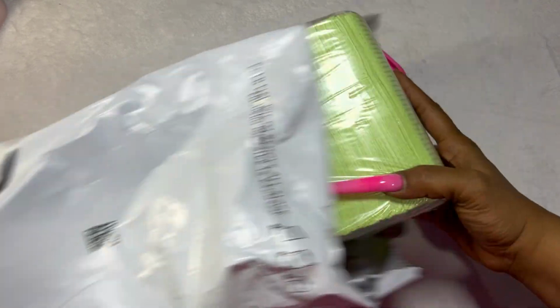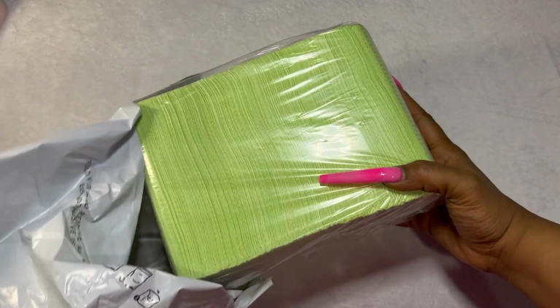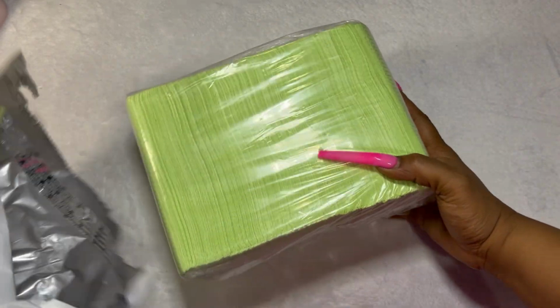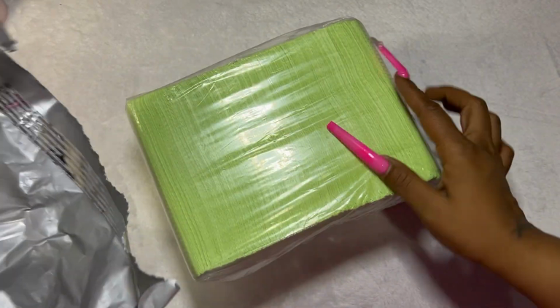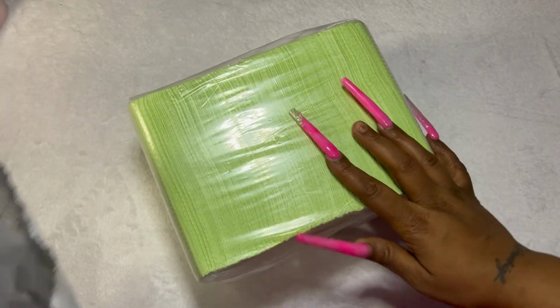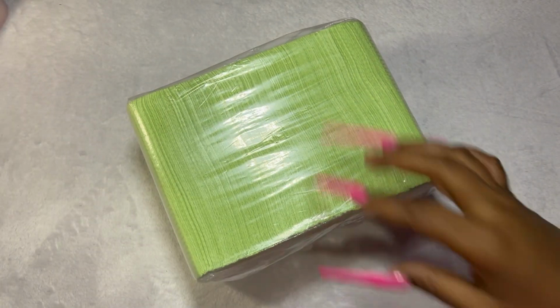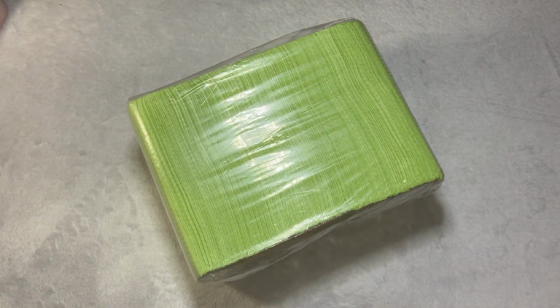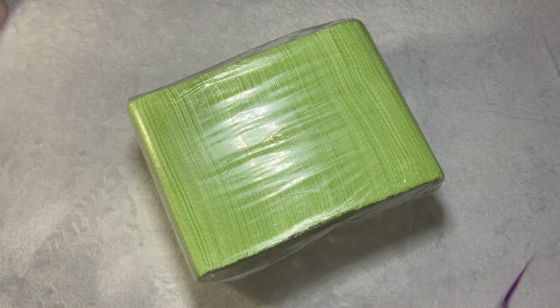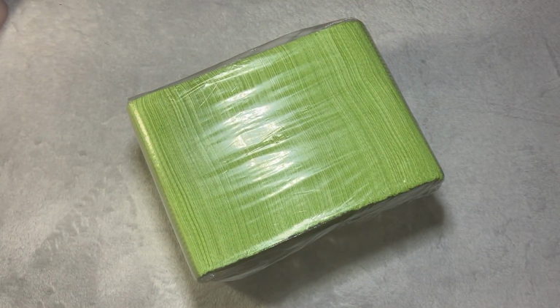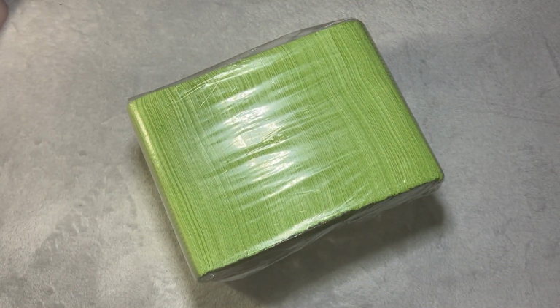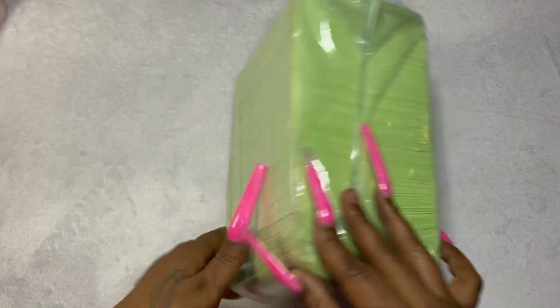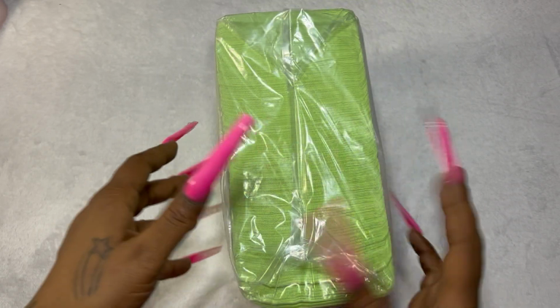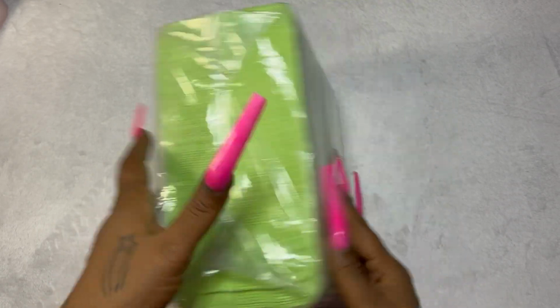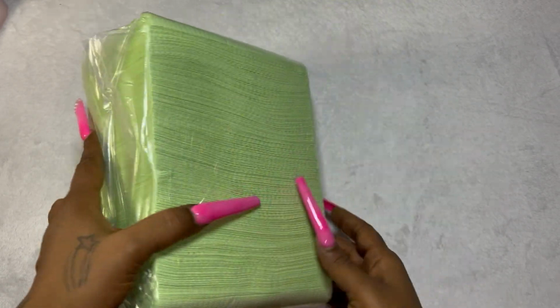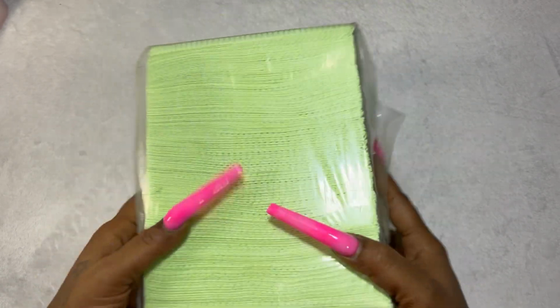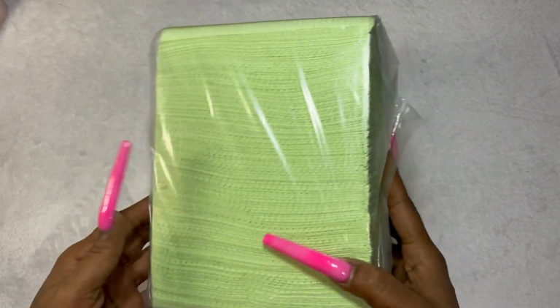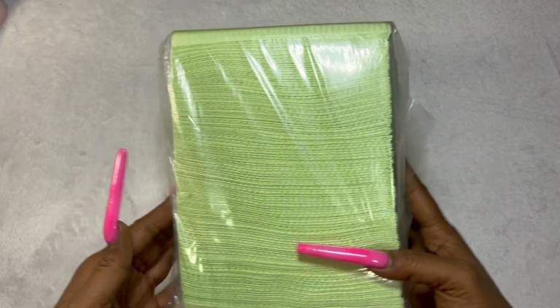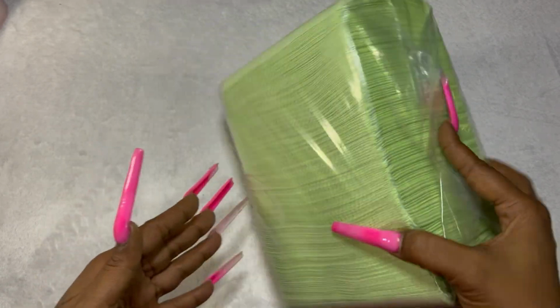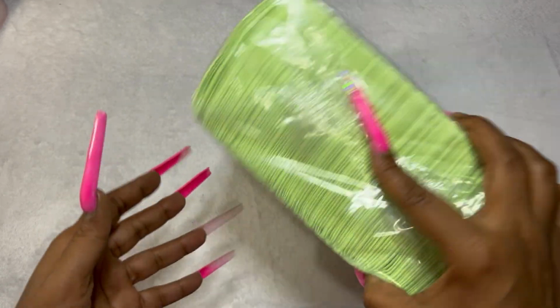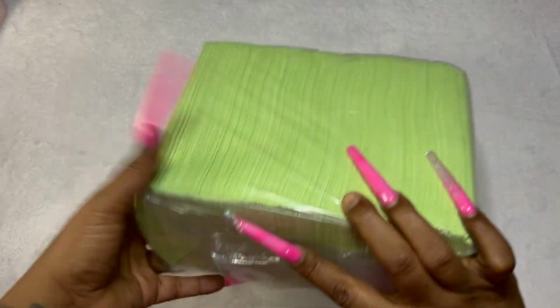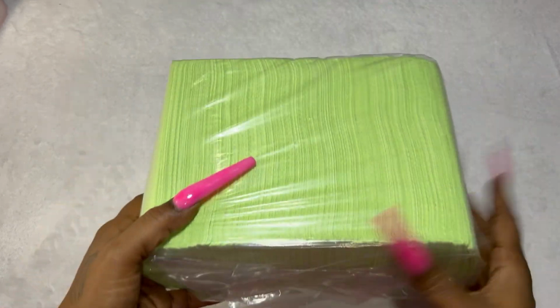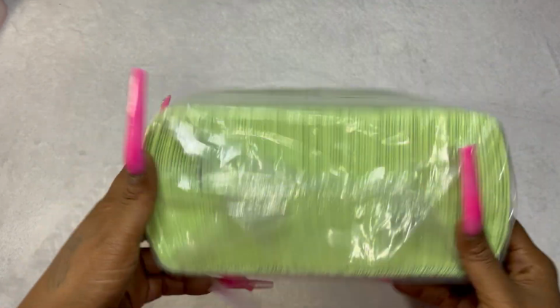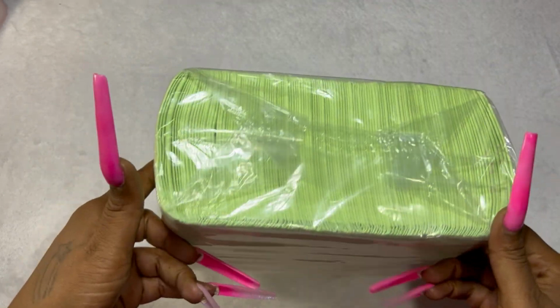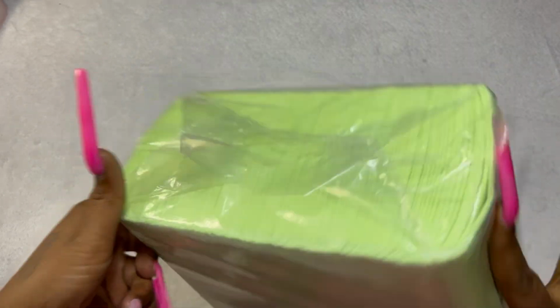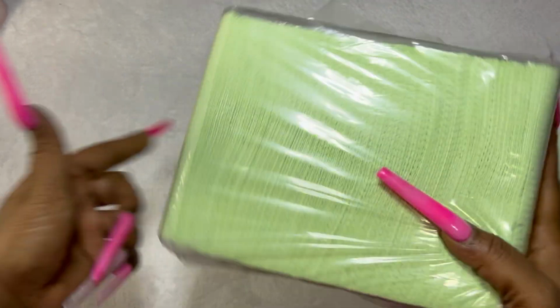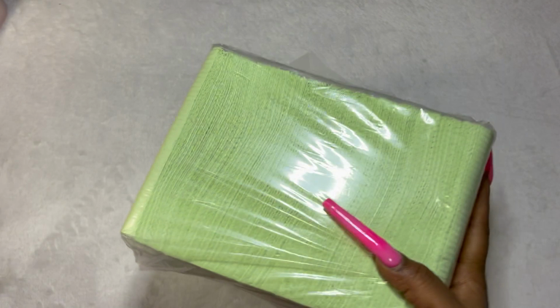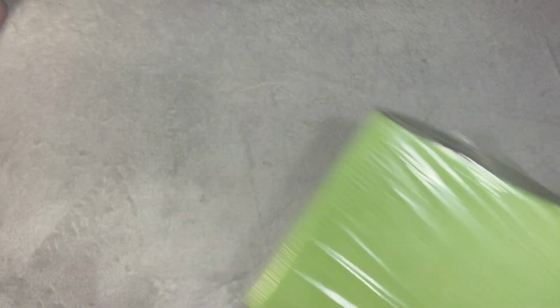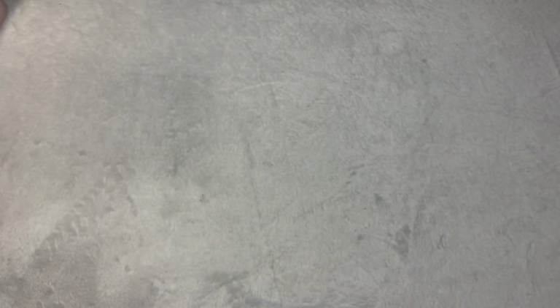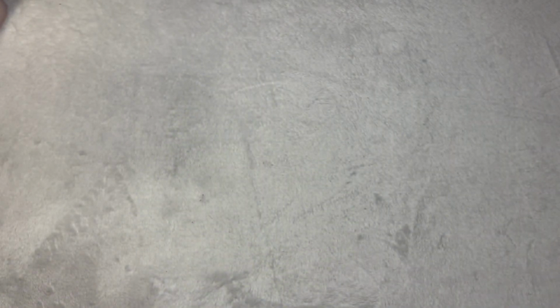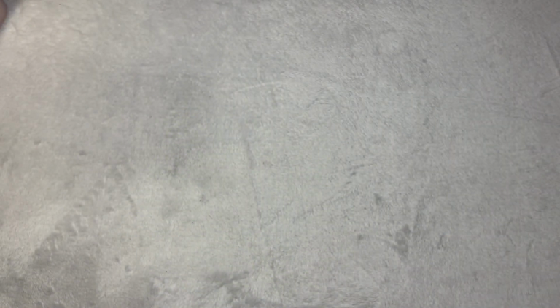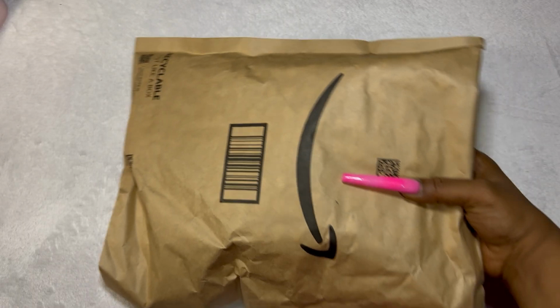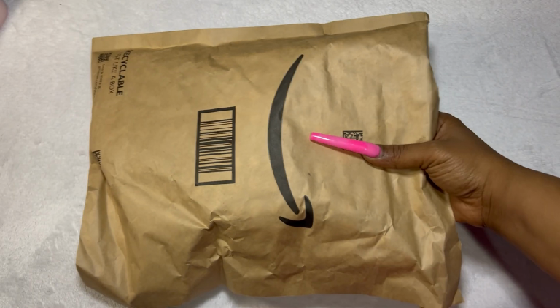Next up we do have some dental bibs — or nail table mats as they were labeled — but they're dental bibs. I got this cool green color; I thought it was pretty.